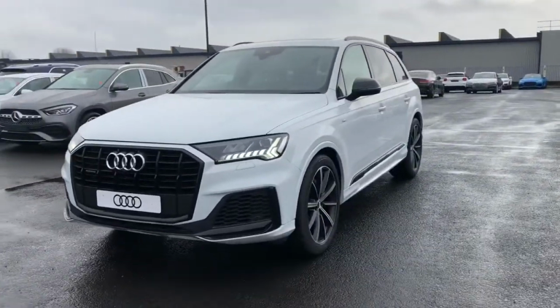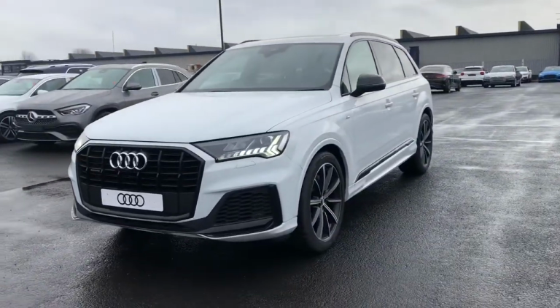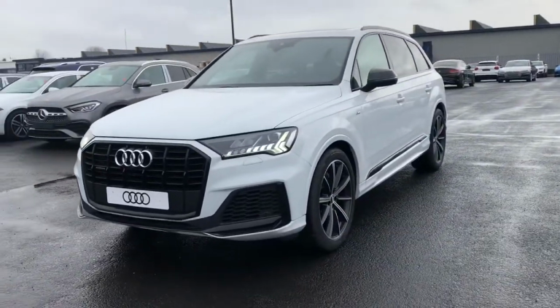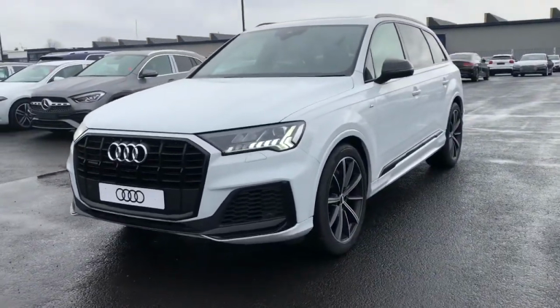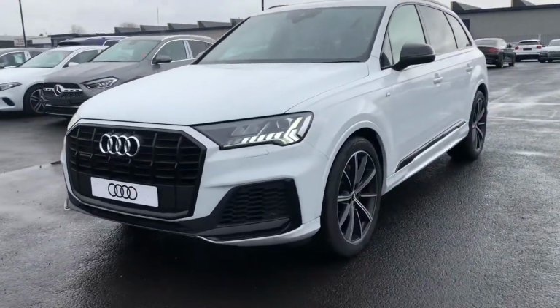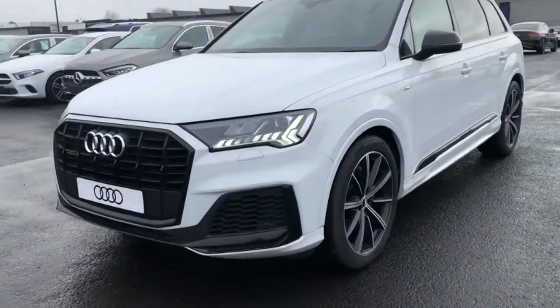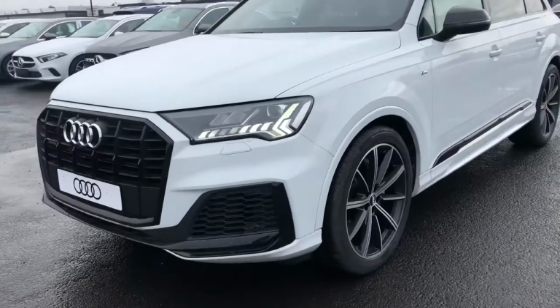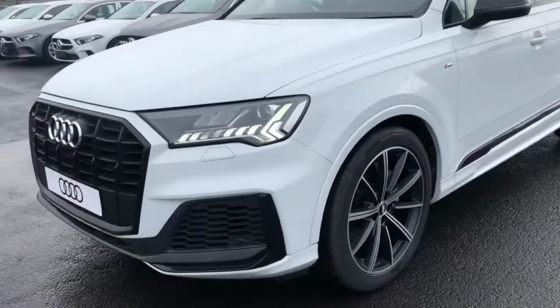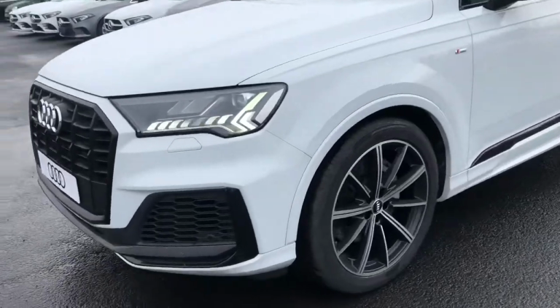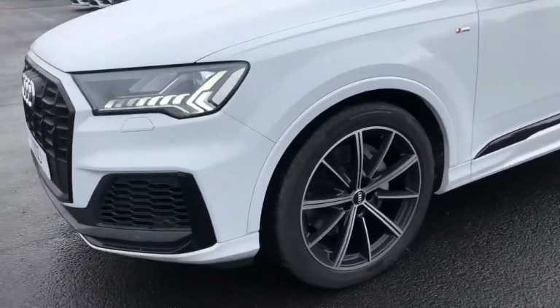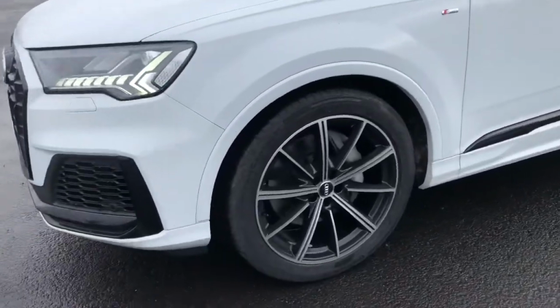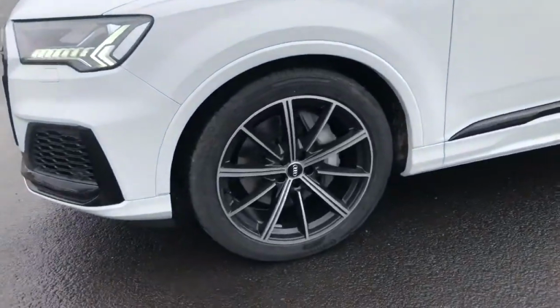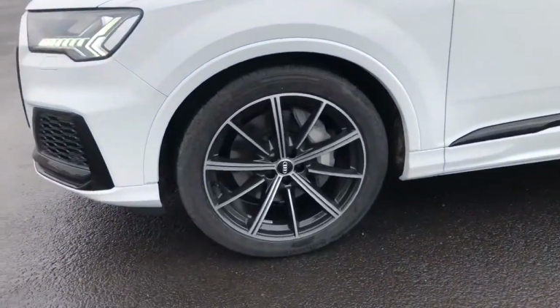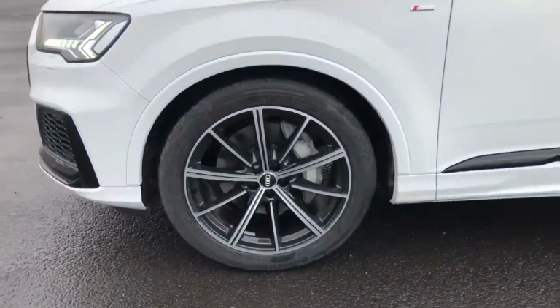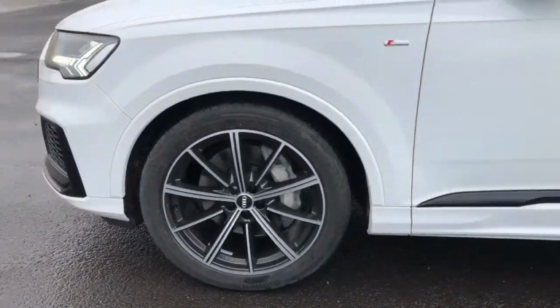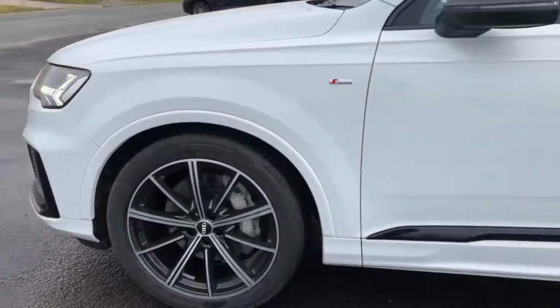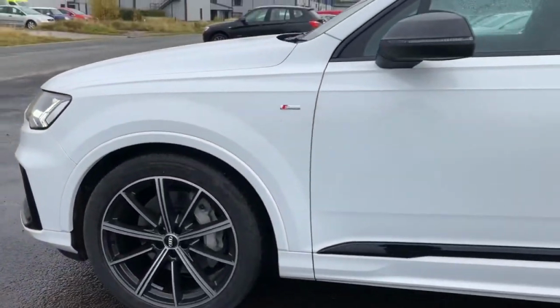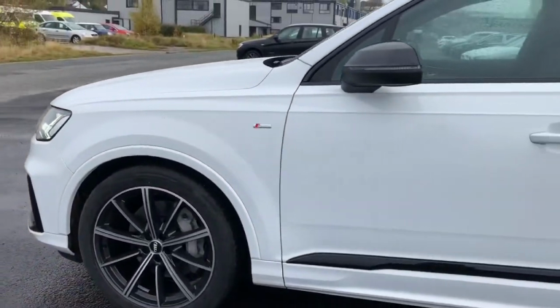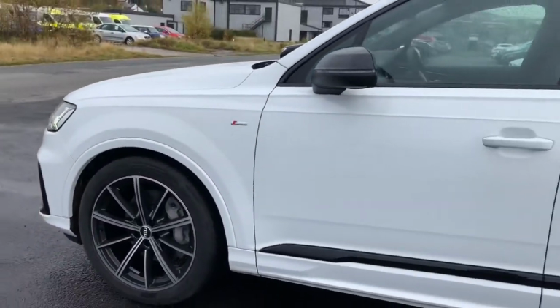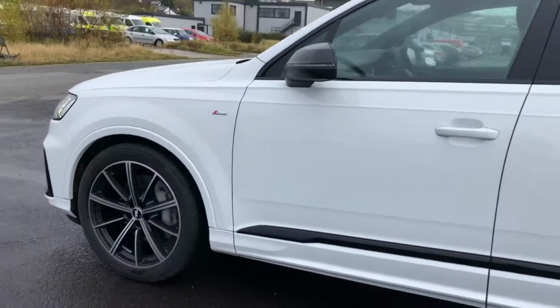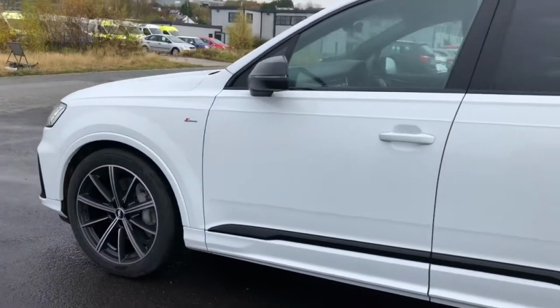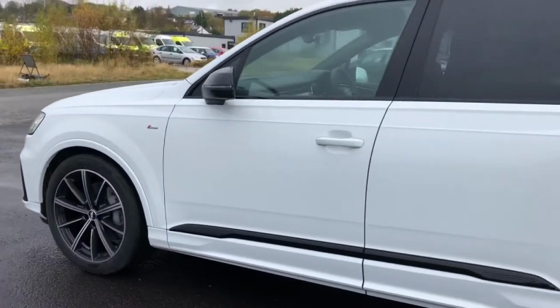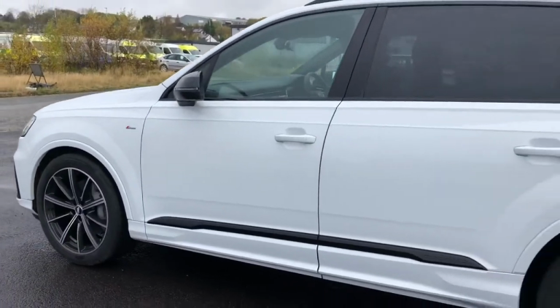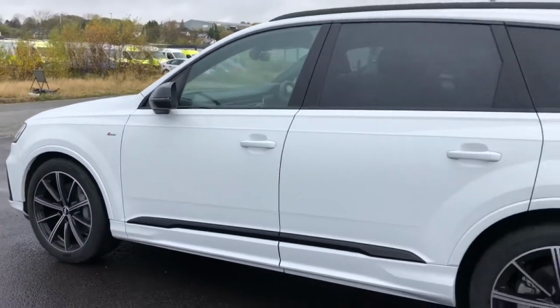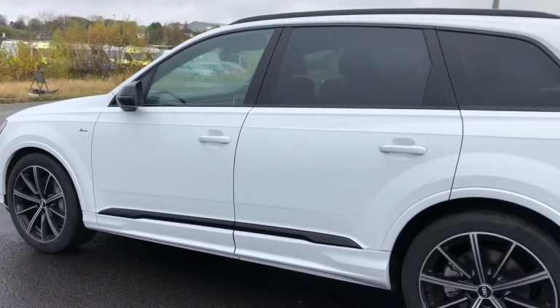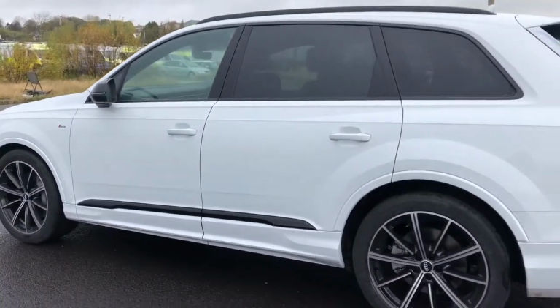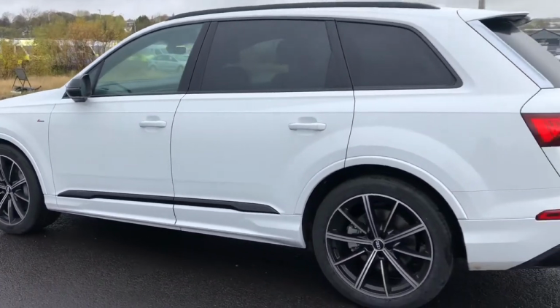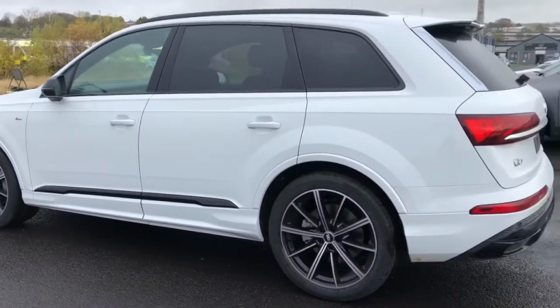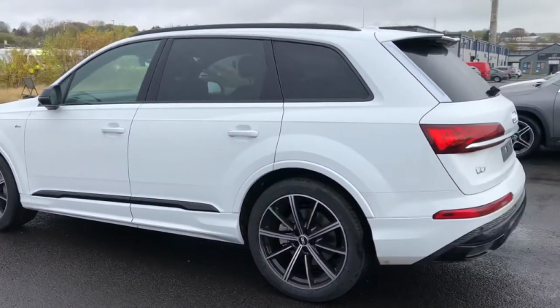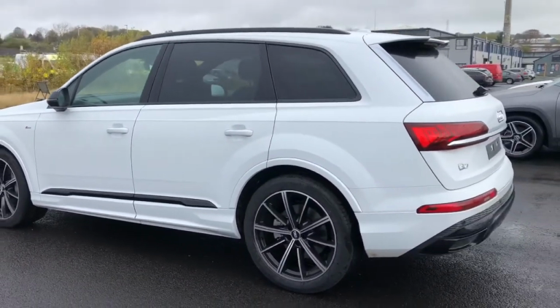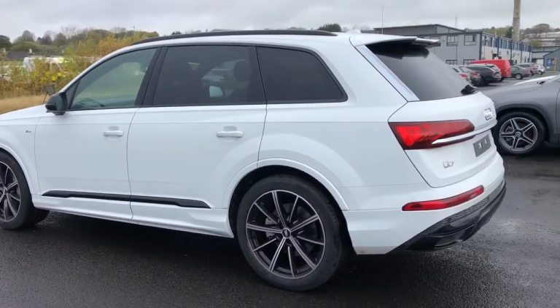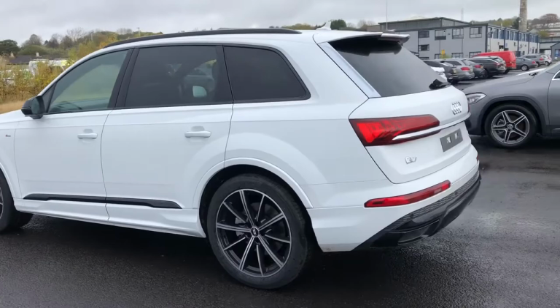It's finished in the really nice glacier white metallic paint. We have LED matrix headlights with dynamic front and rear indicators, 21 inch alloy wheels, 10 spoke star design, Audi Sport in black with gloss turn finish.